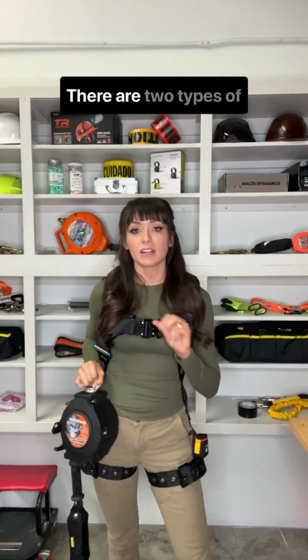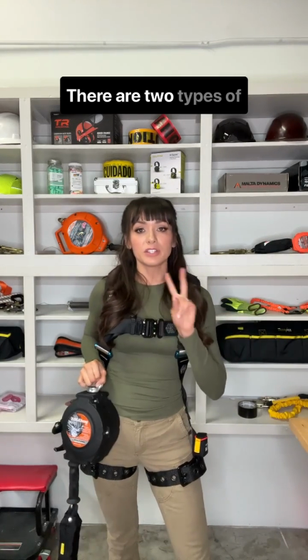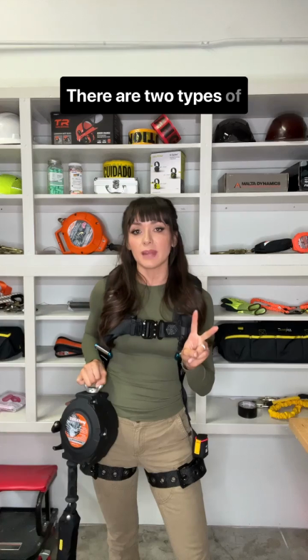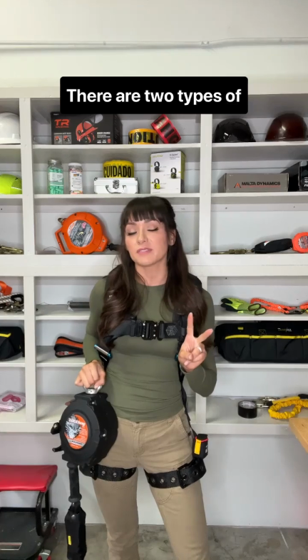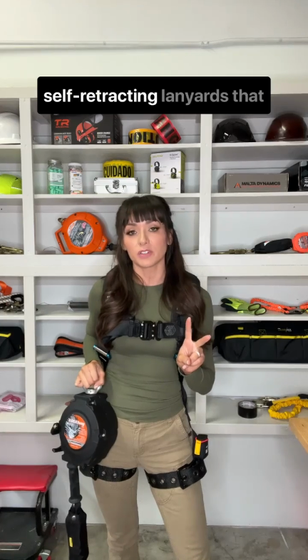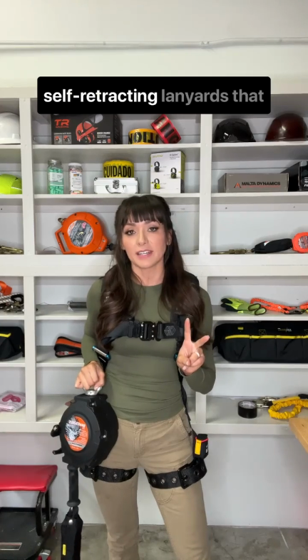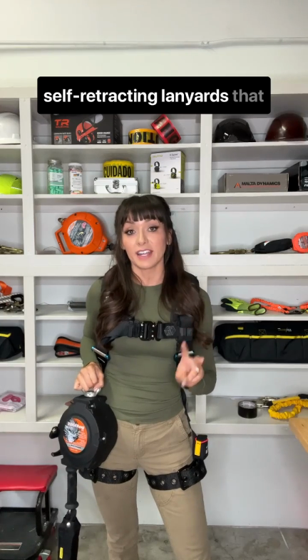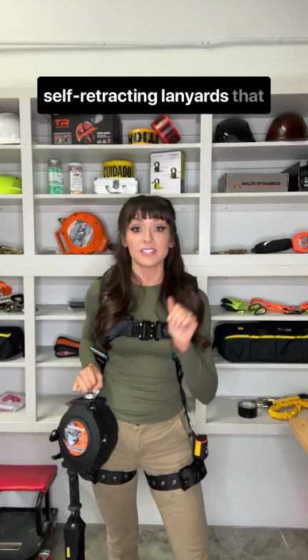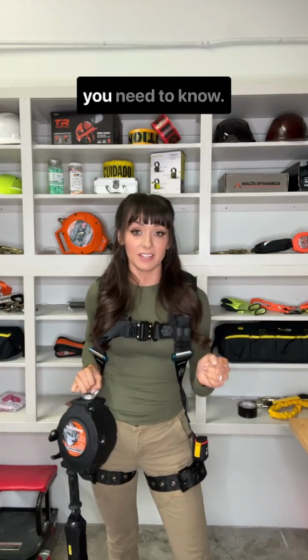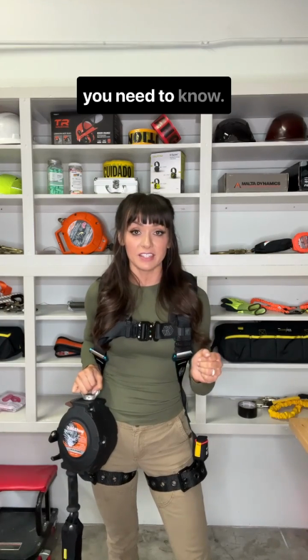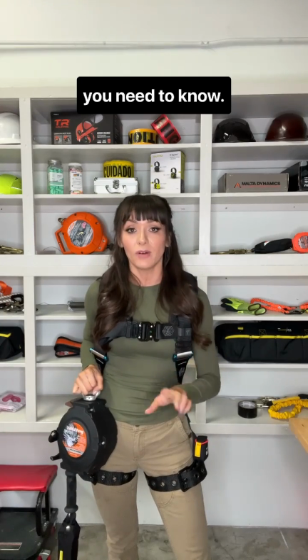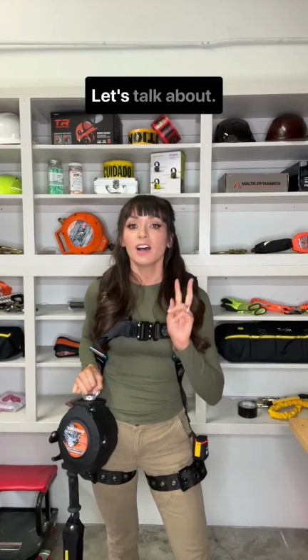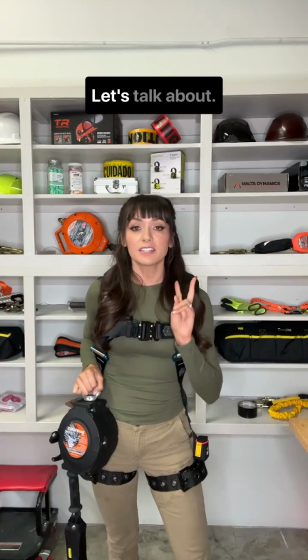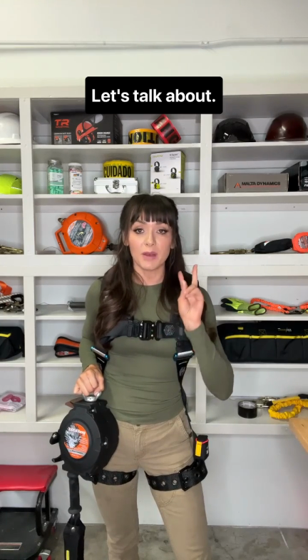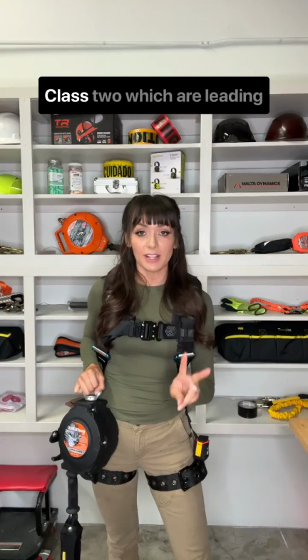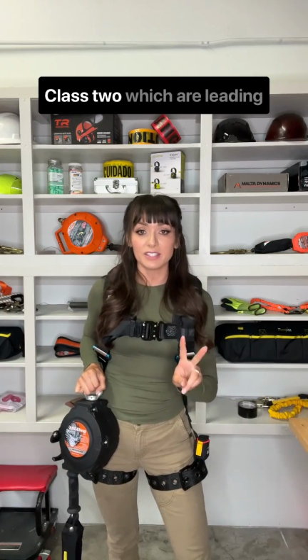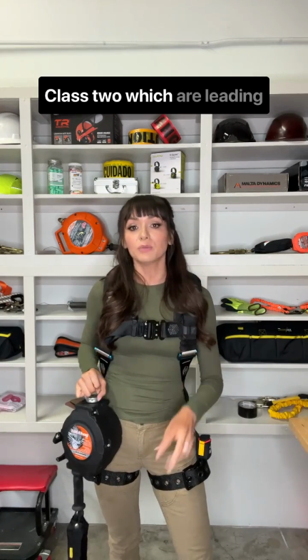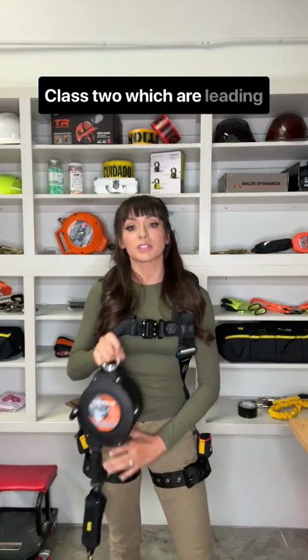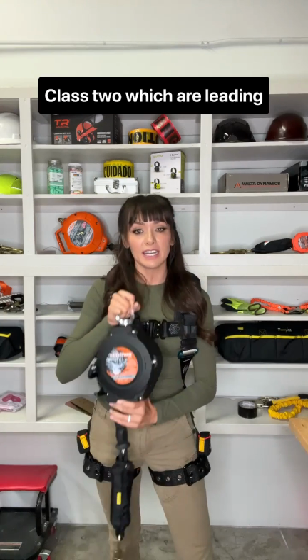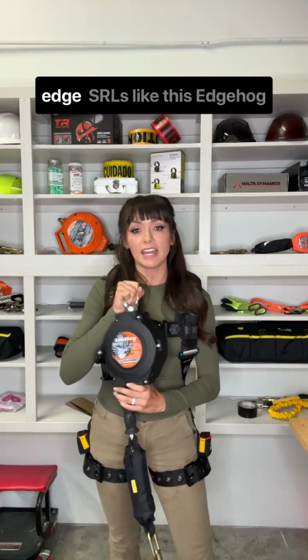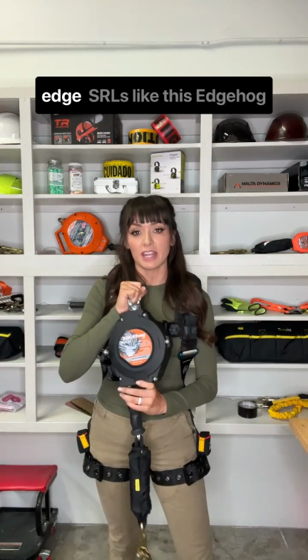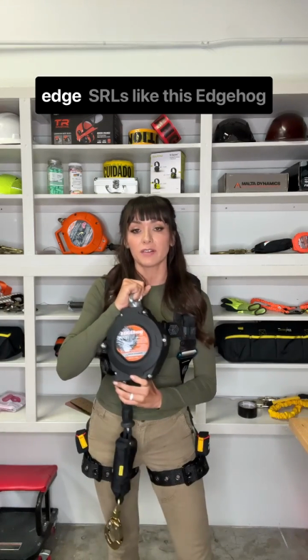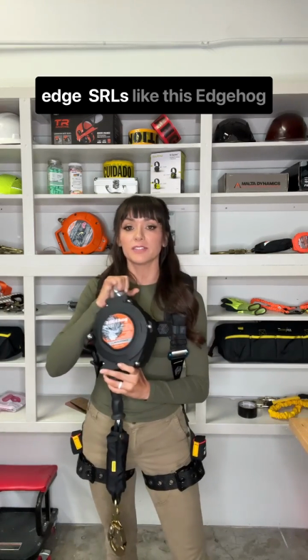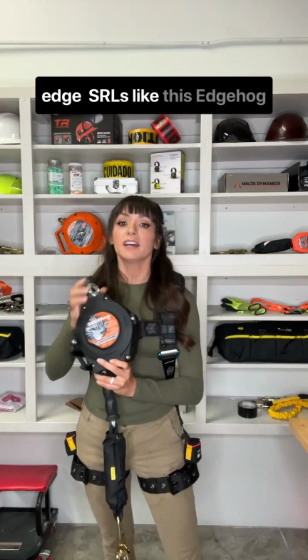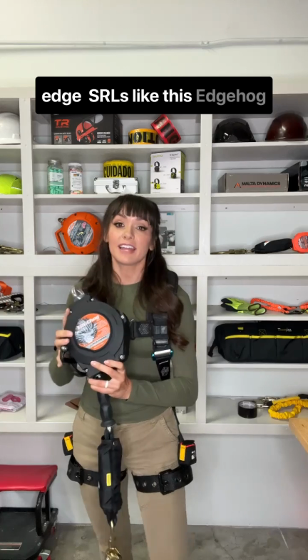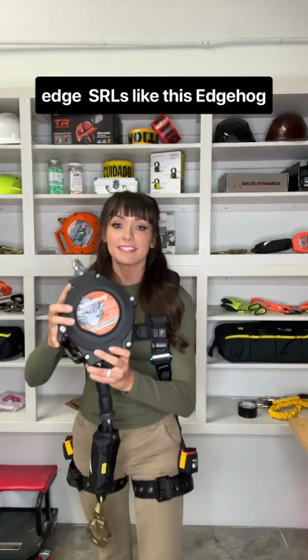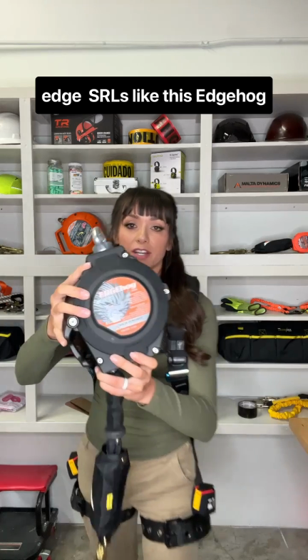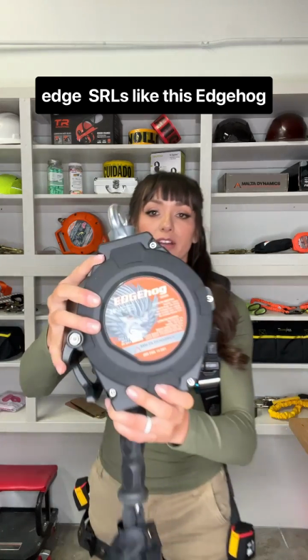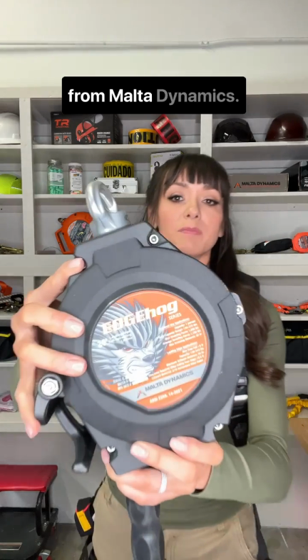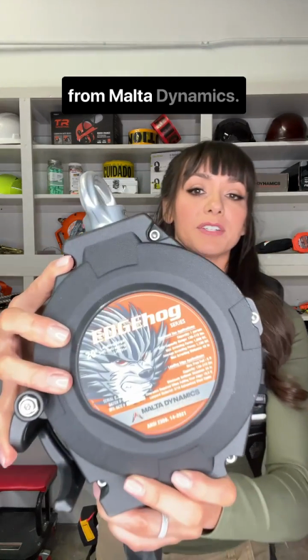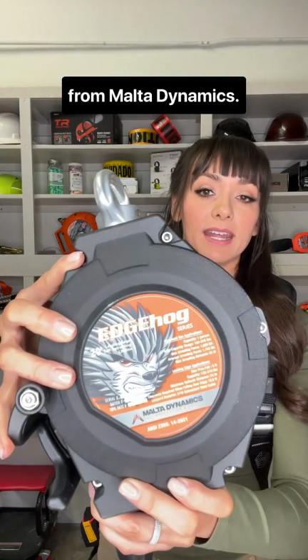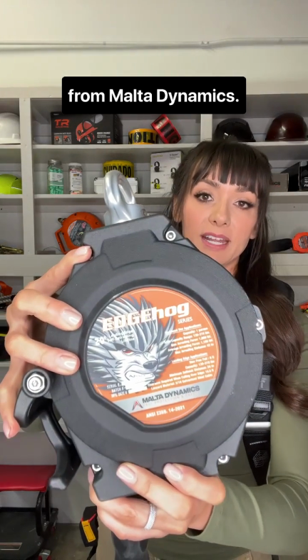There are two types of self-retracting lanyards that you need to know. Let's talk about class two, which are leading edge SRLs like this Edge Hog from Malta Dynamics.